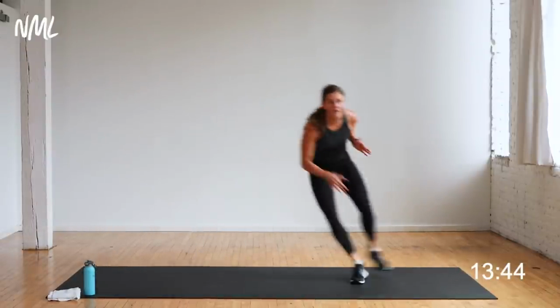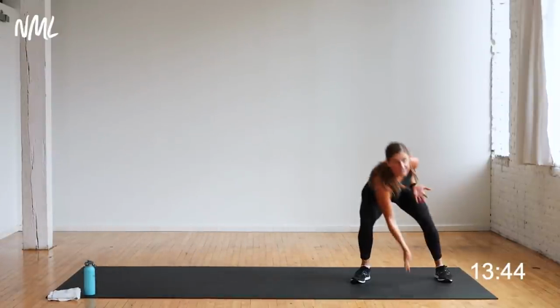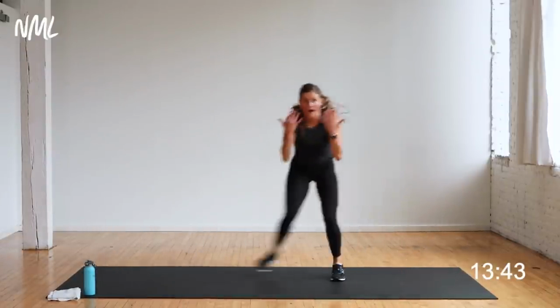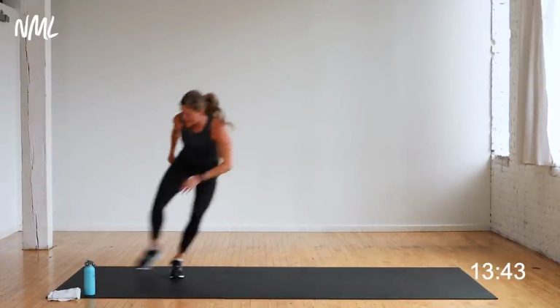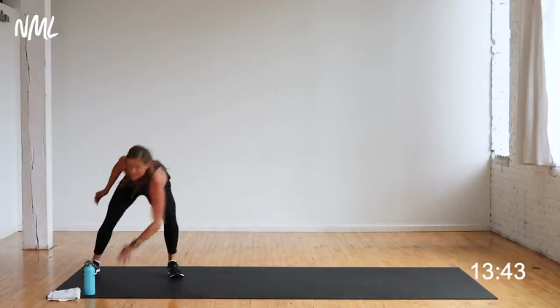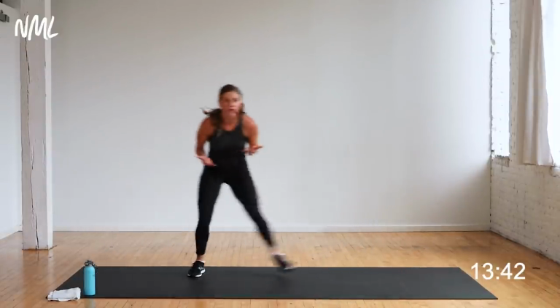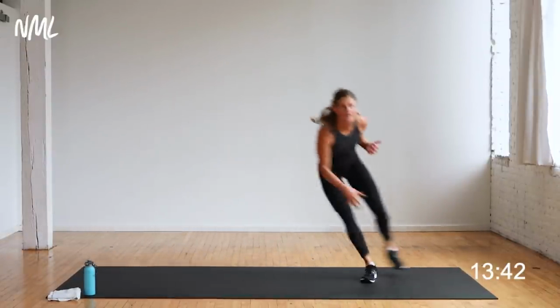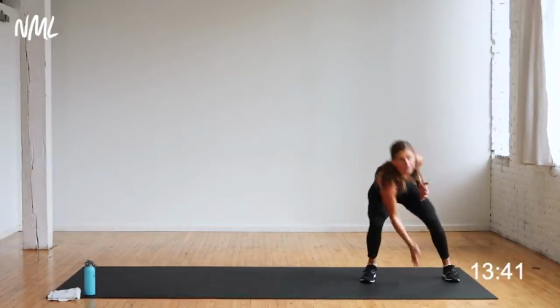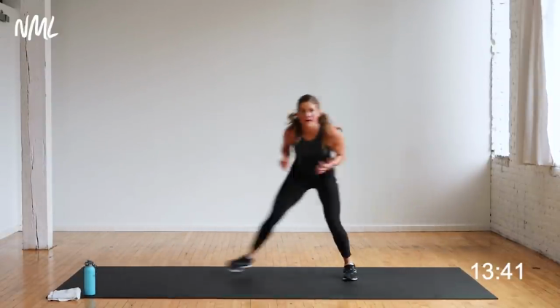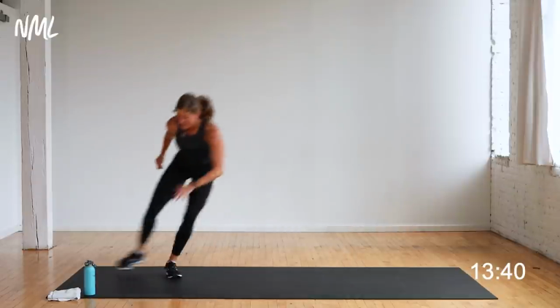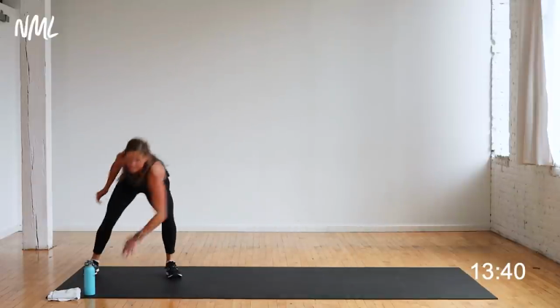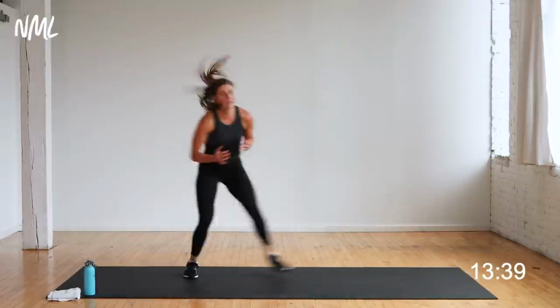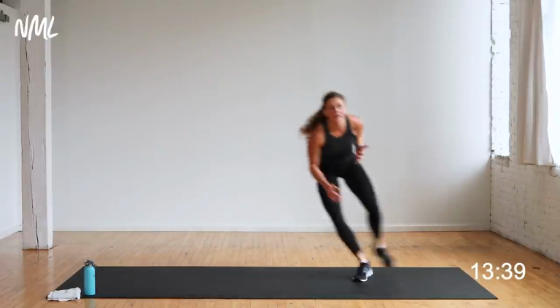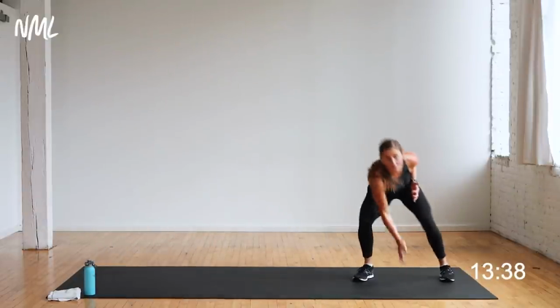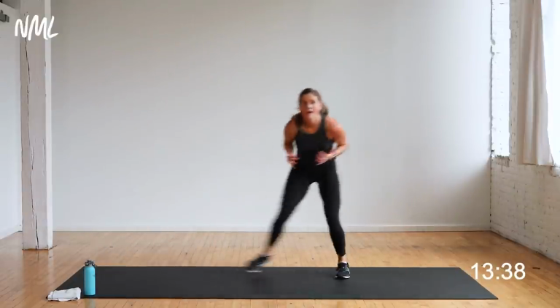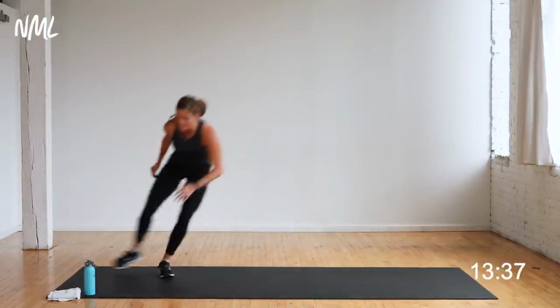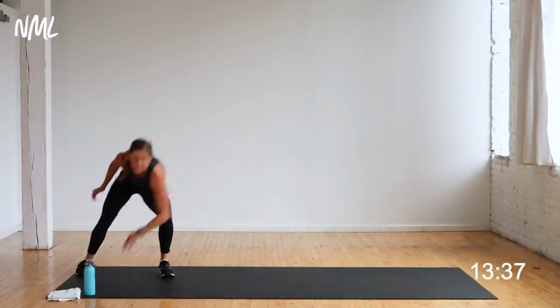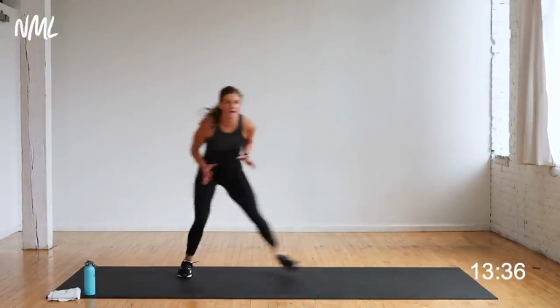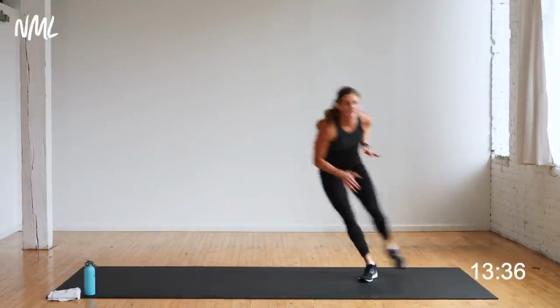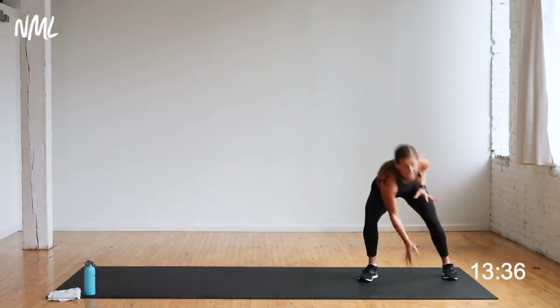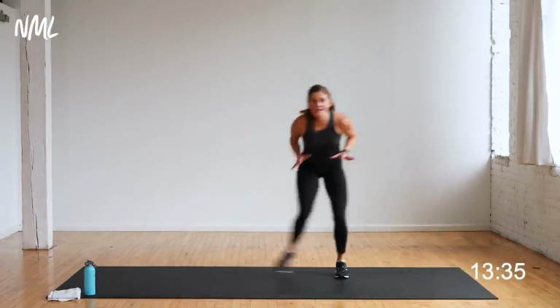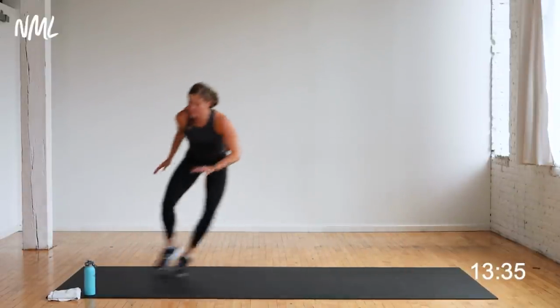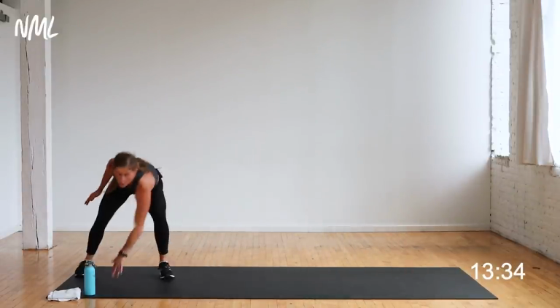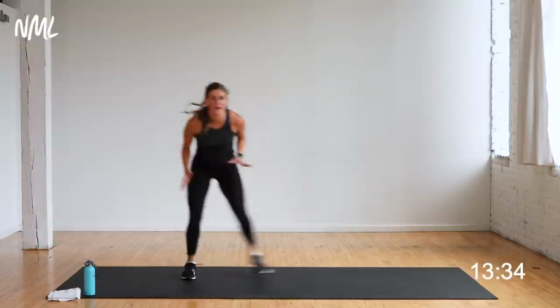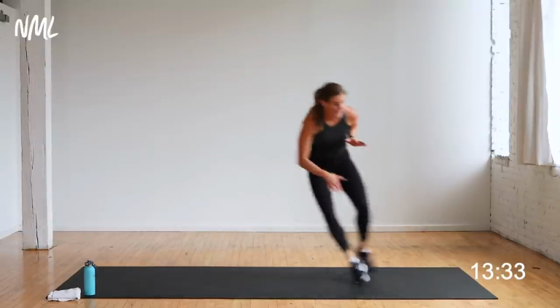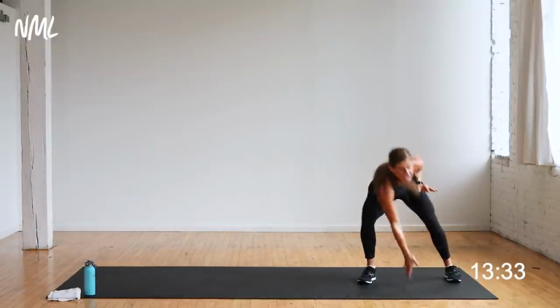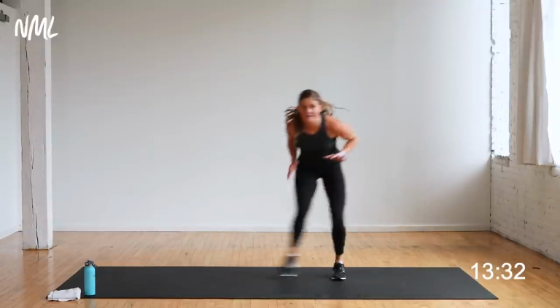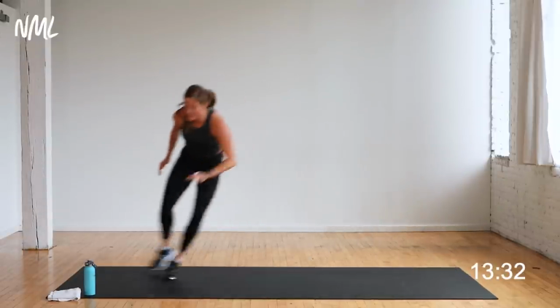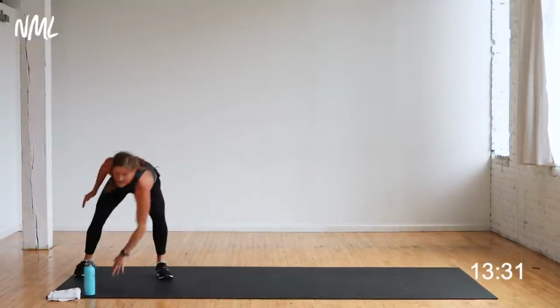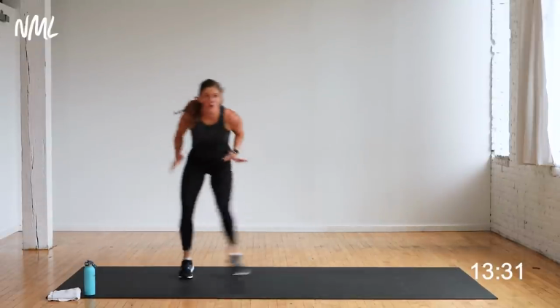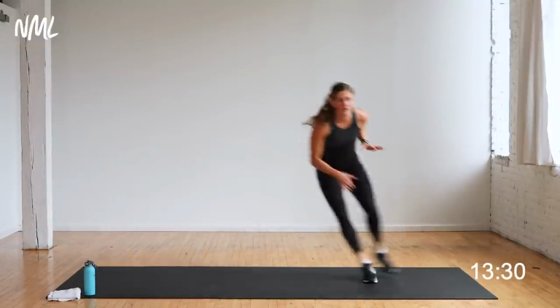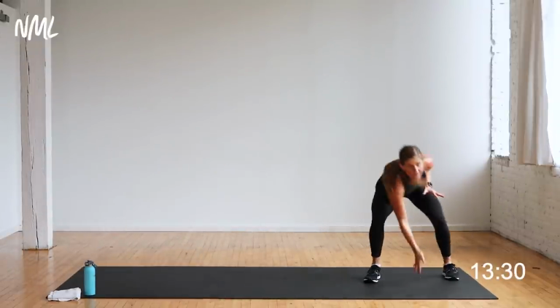Chest is up, eyes are up. Fast on the feet, light on the toes — cardiovascular endurance. Stay low, stay light on those feet. Push that heart rate — that is the goal of this circuit number three. Come on, push that heart rate.